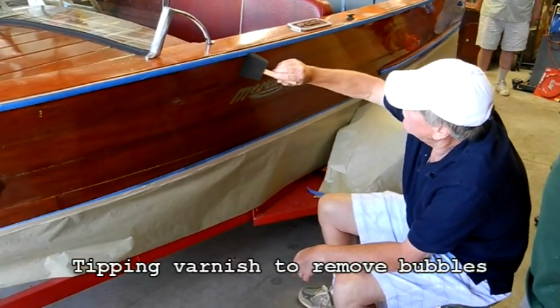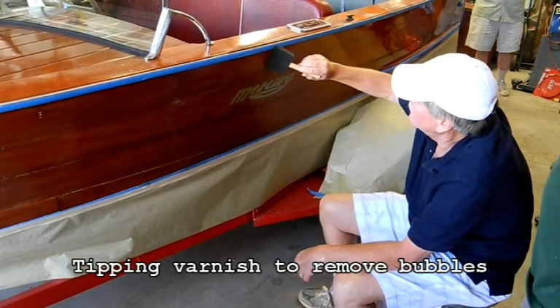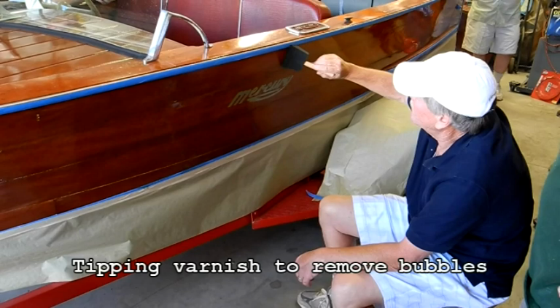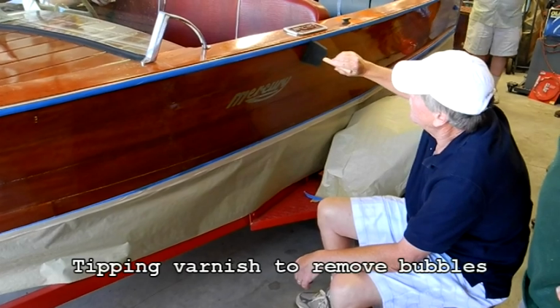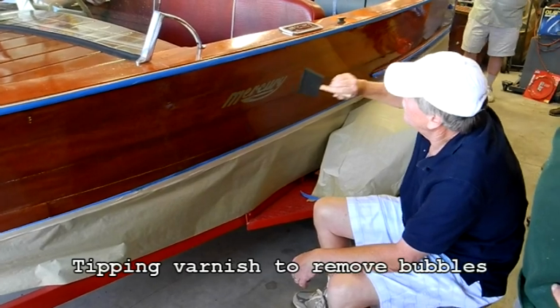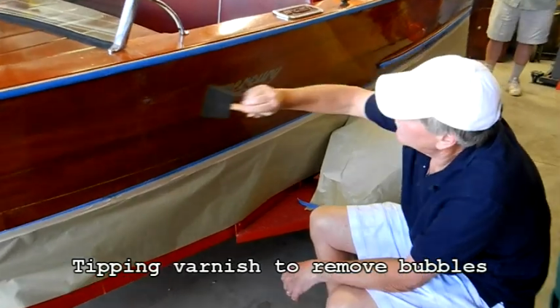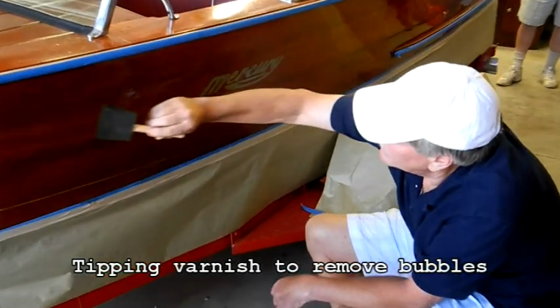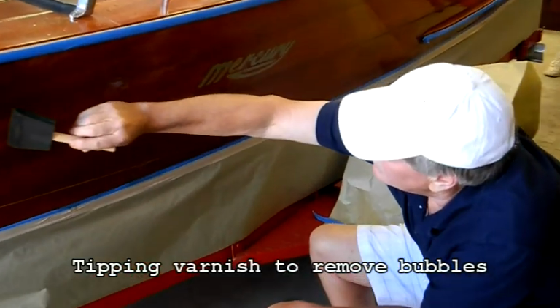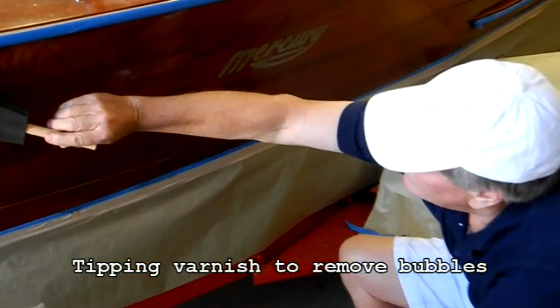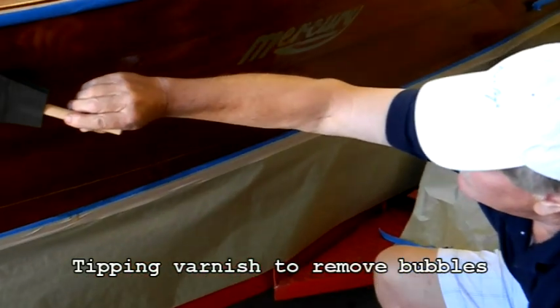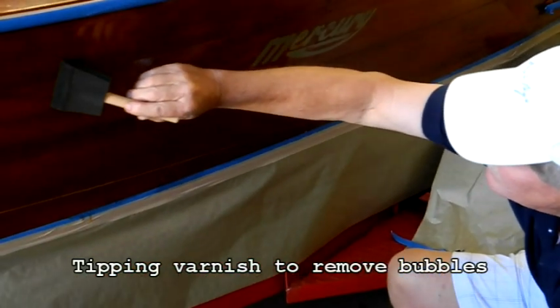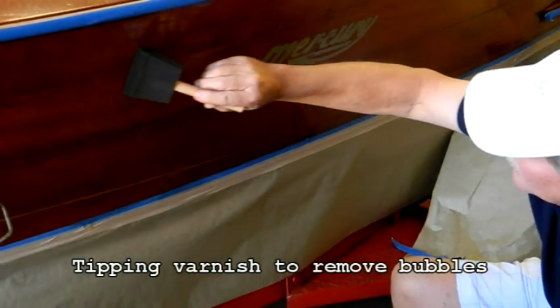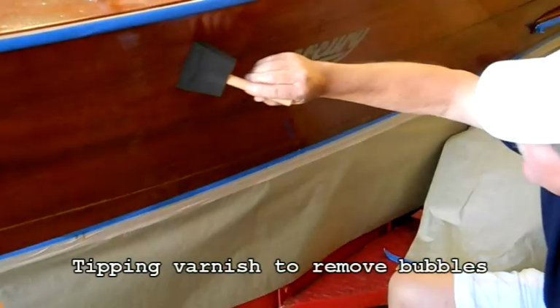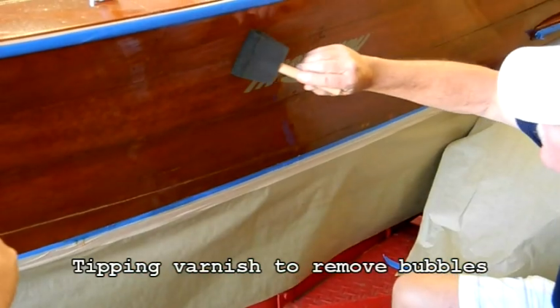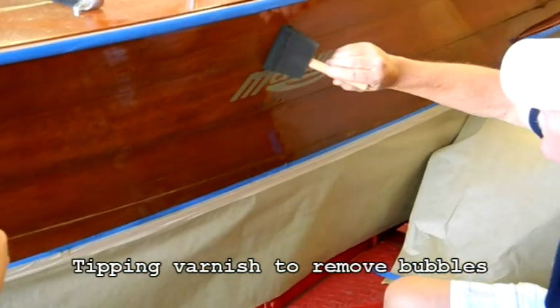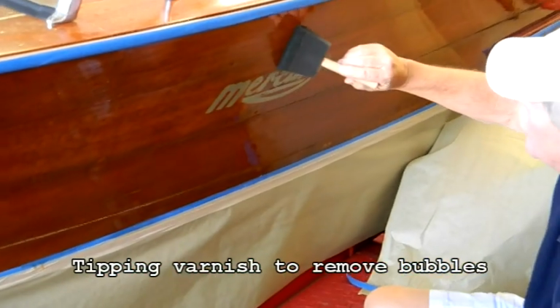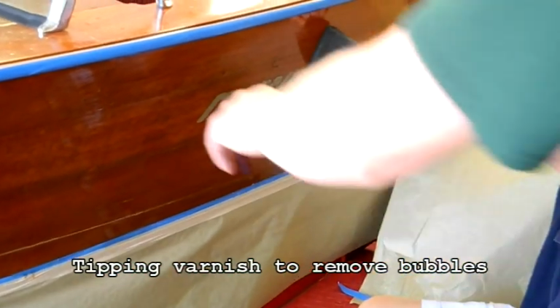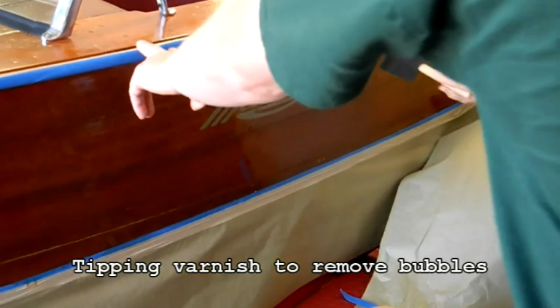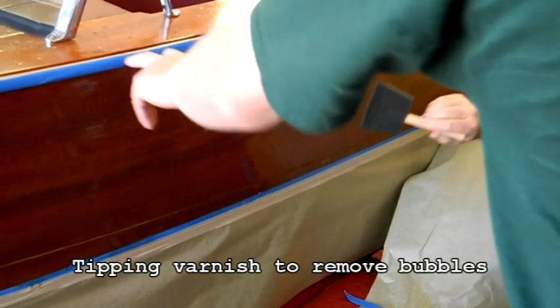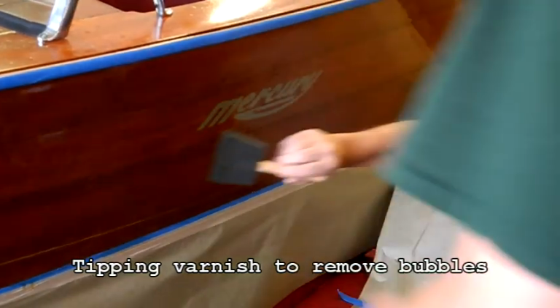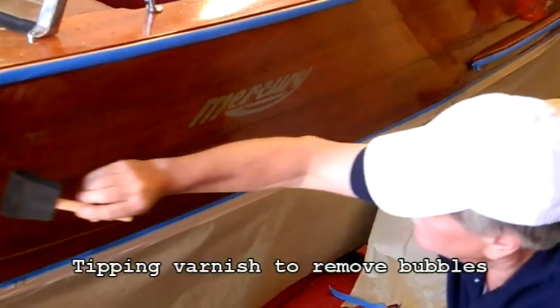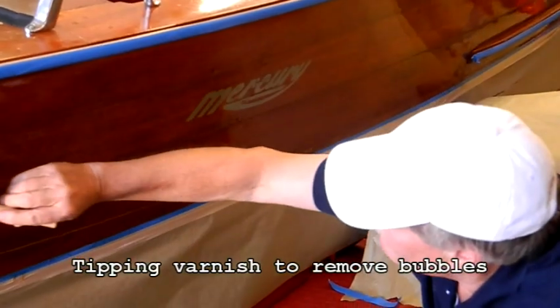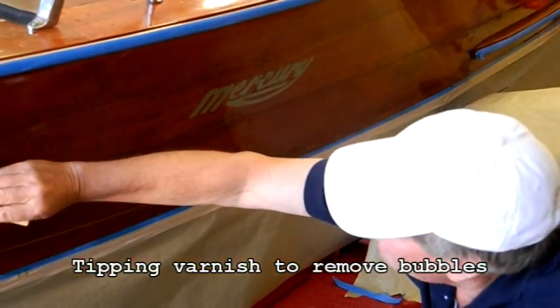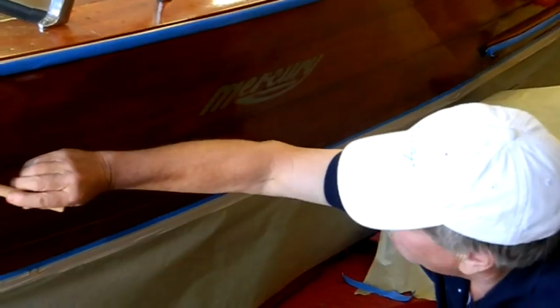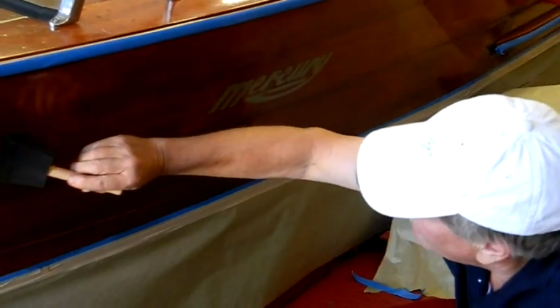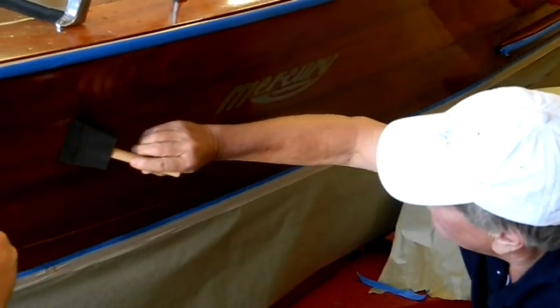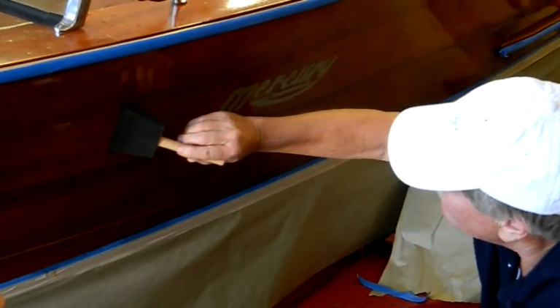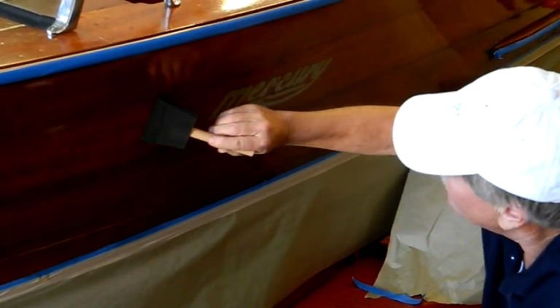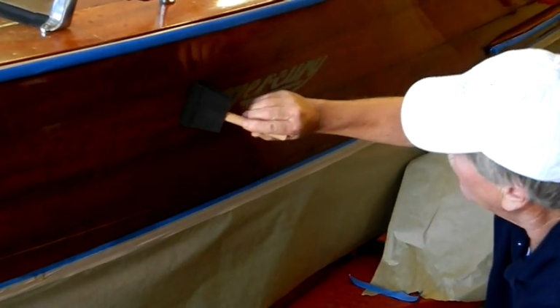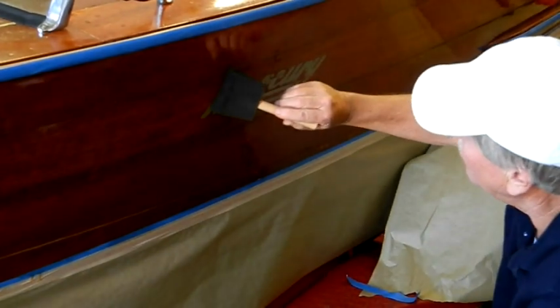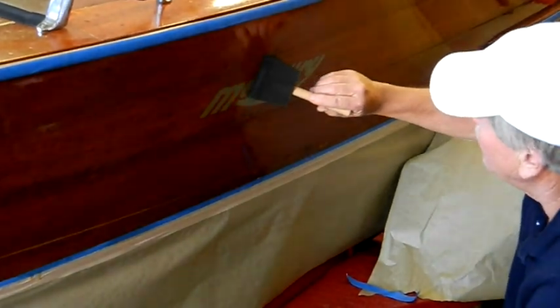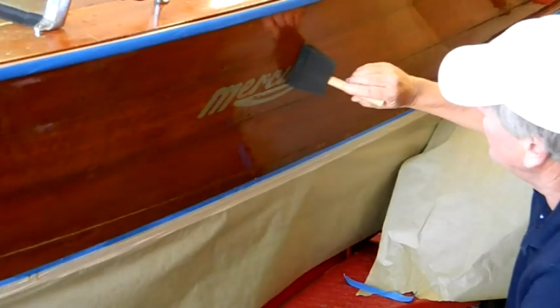Normally the rub rail isn't there. Normally you don't have to fight the rub rail and stuff like that. You're working on a plain, stripped-down boat.